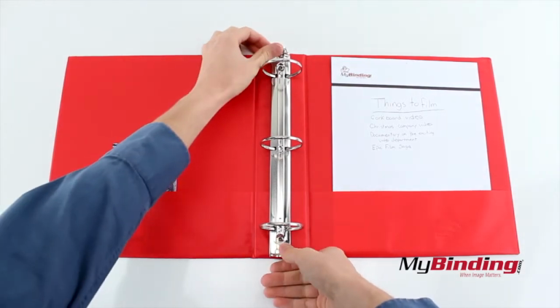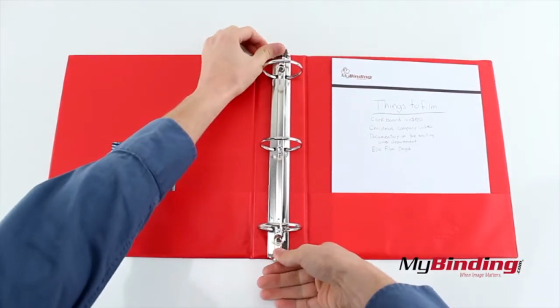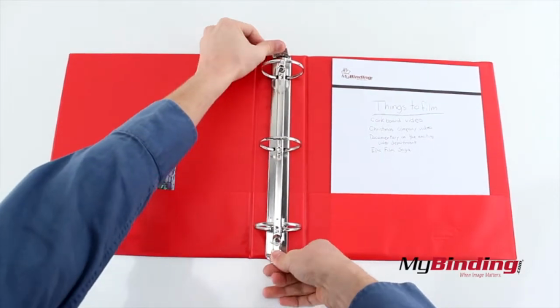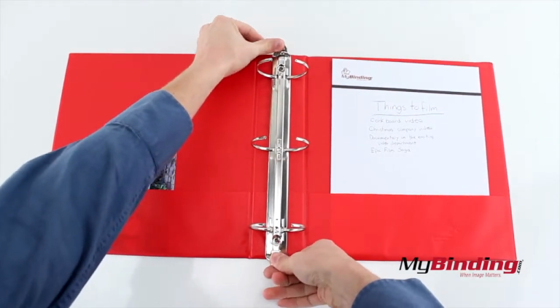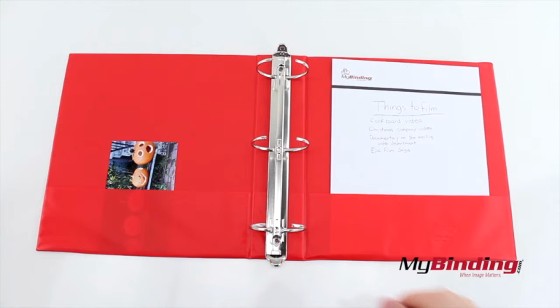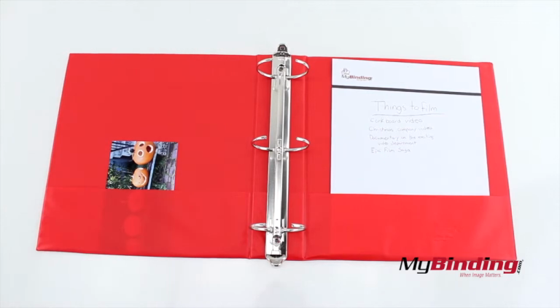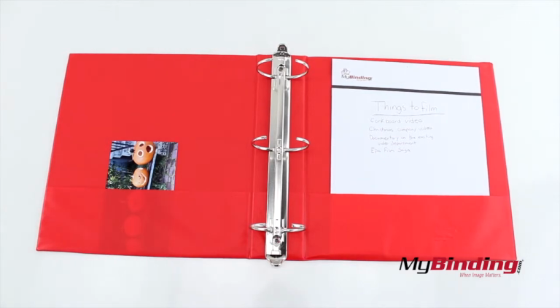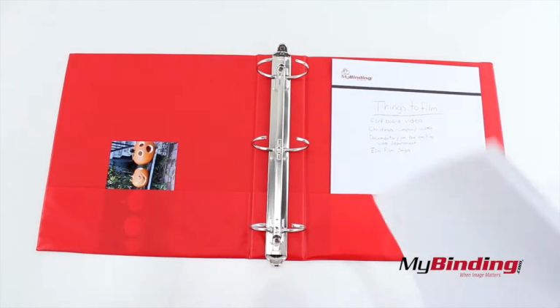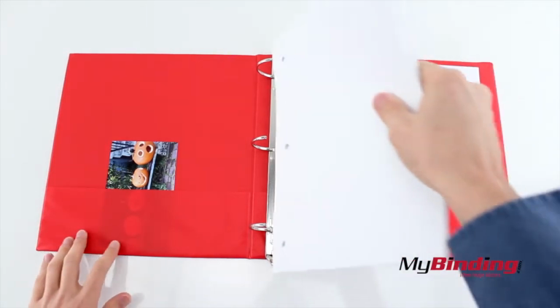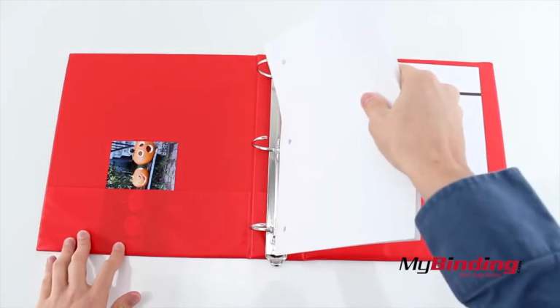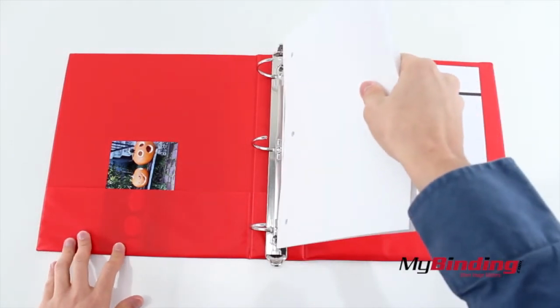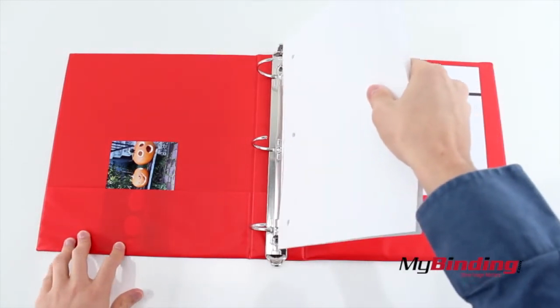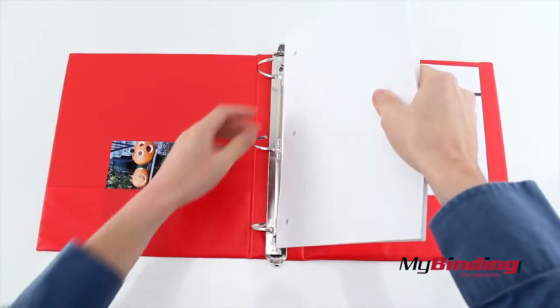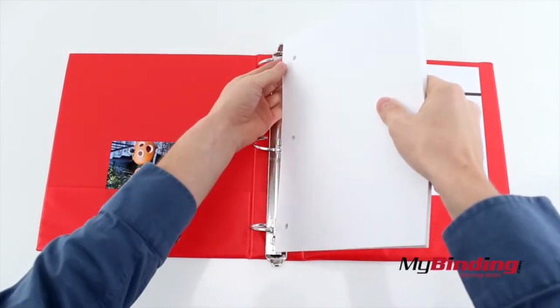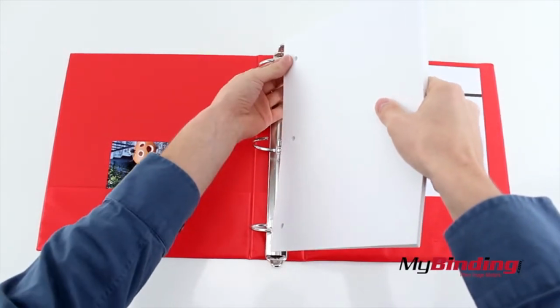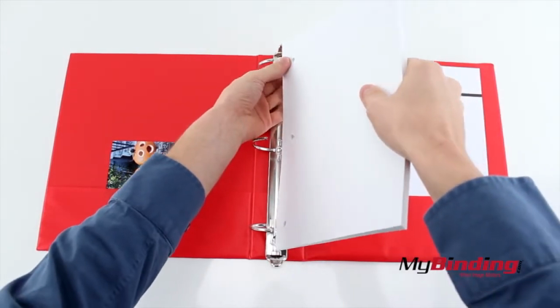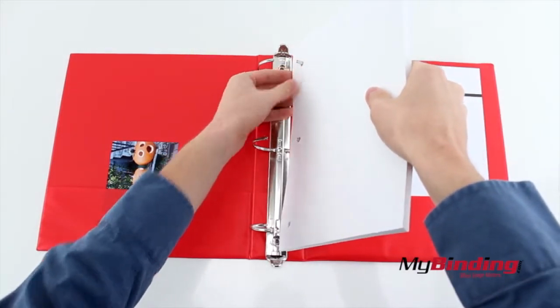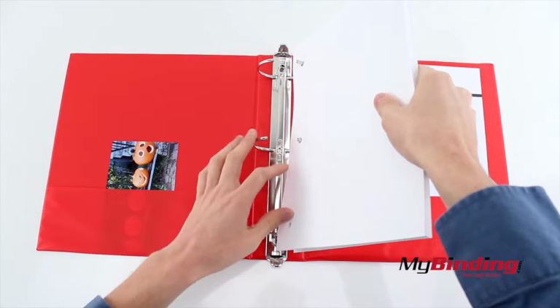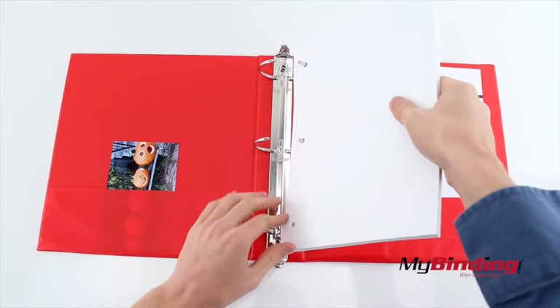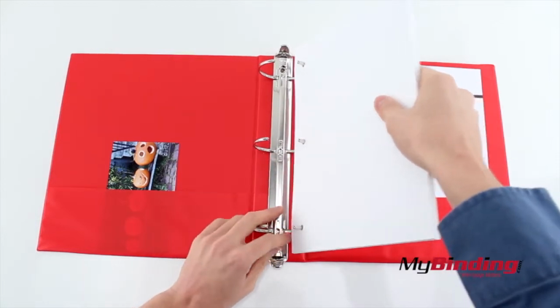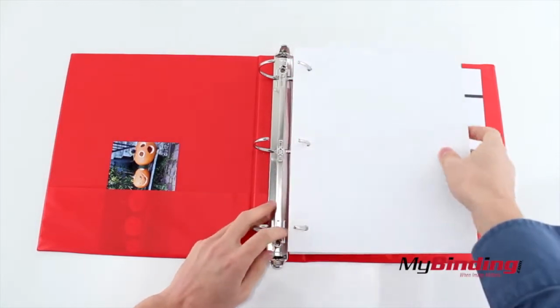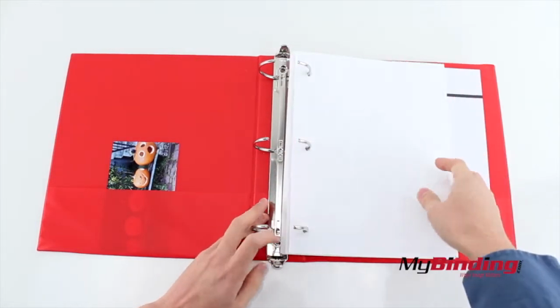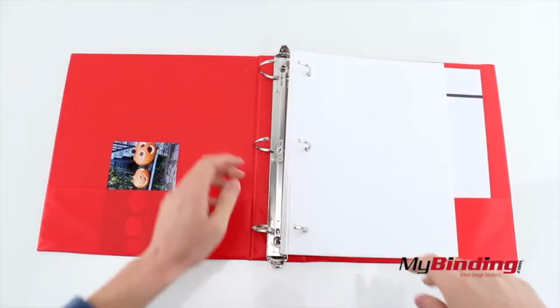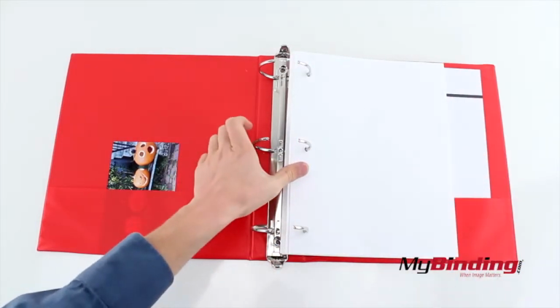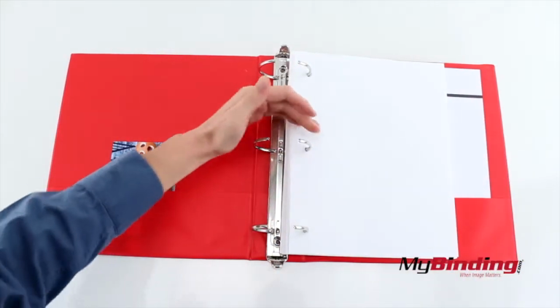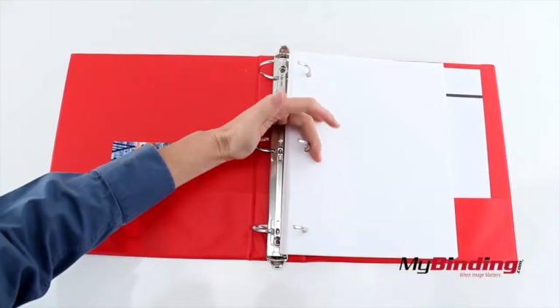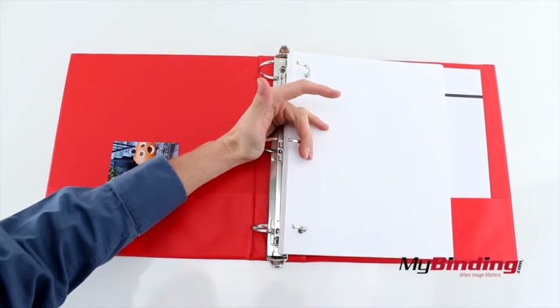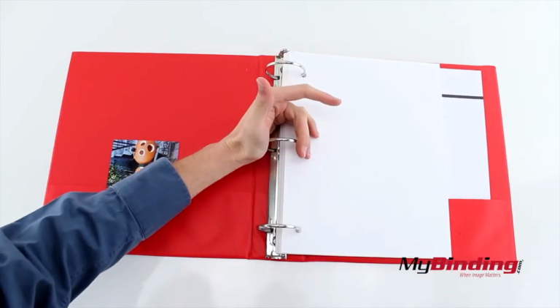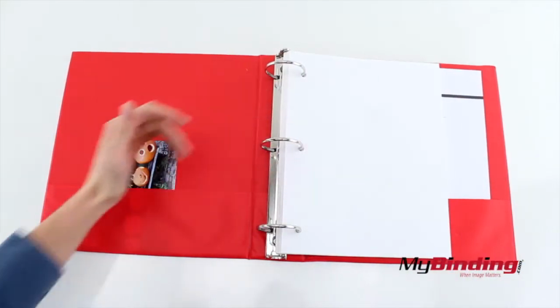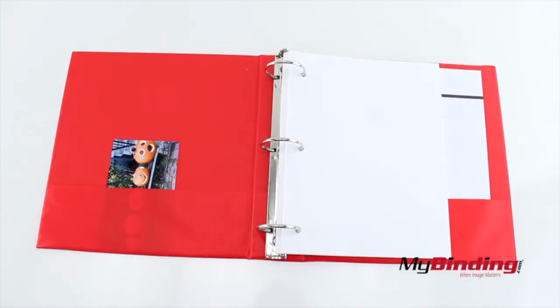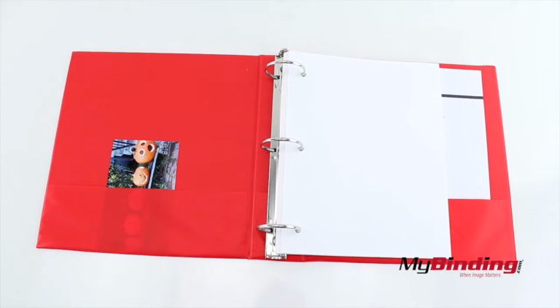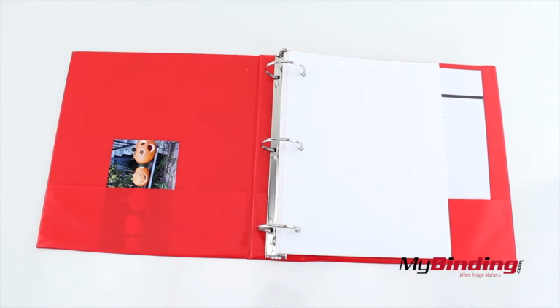Use the side tabs to open the binding rings and insert your three hole punched pages. The amount of pages you can hold depends on the size of binder you purchase. You can press on the center ring to close them up, or push the tabs back in.